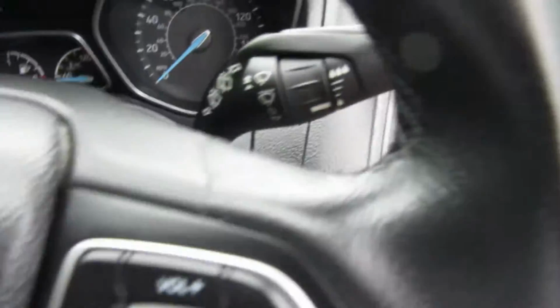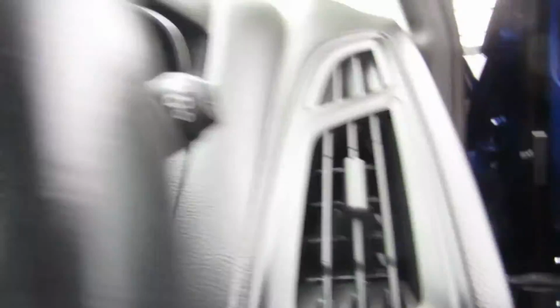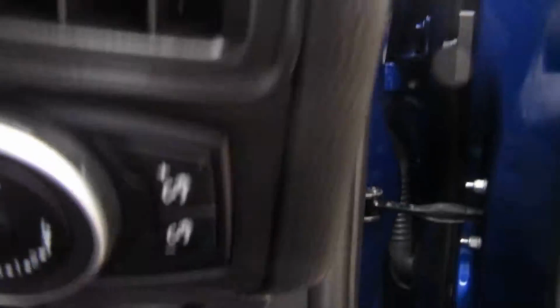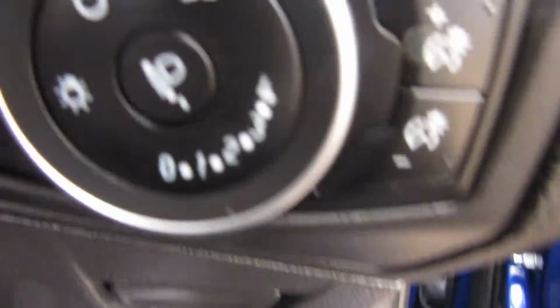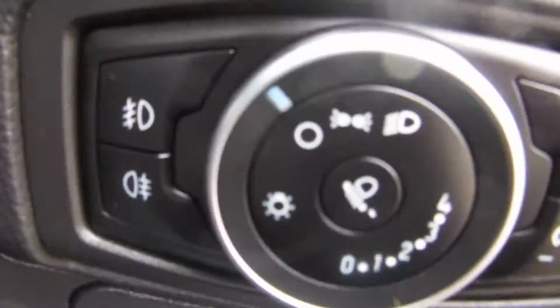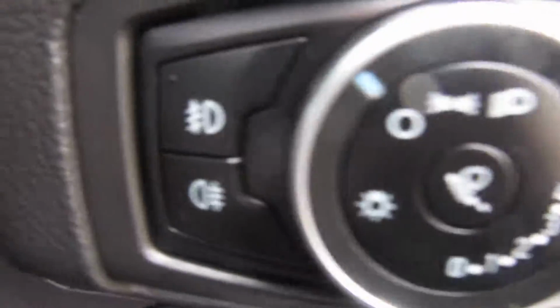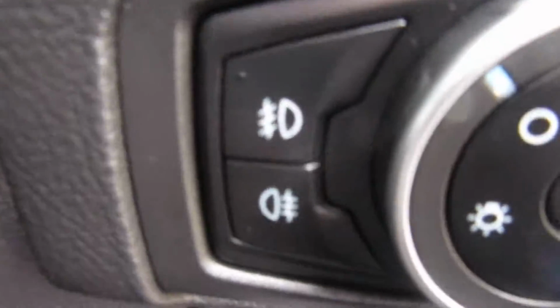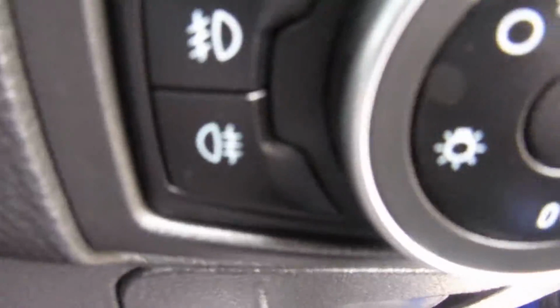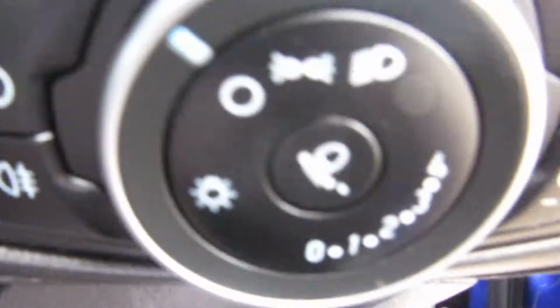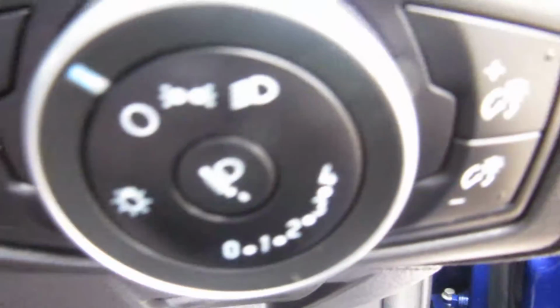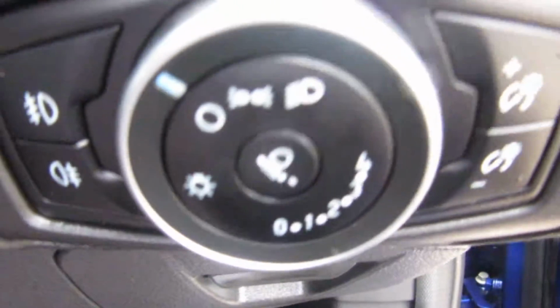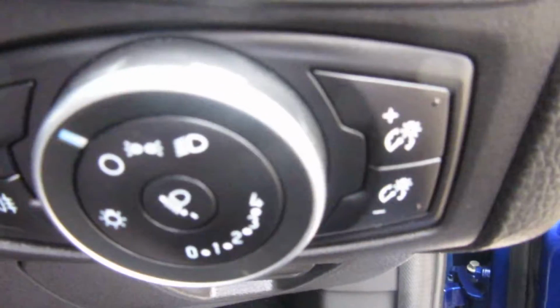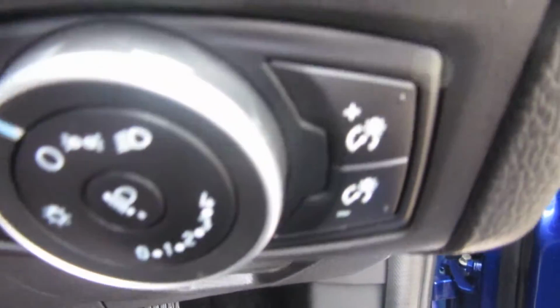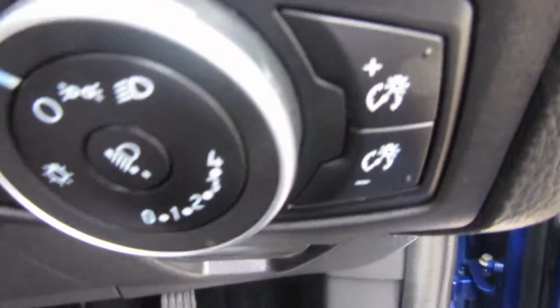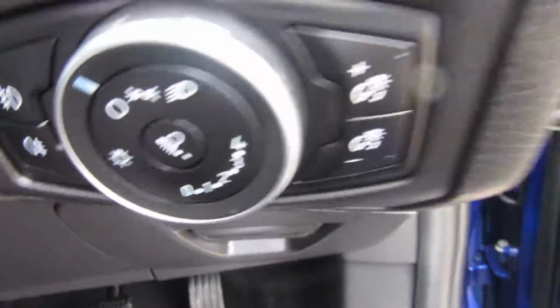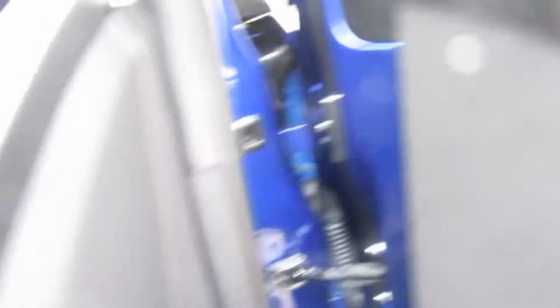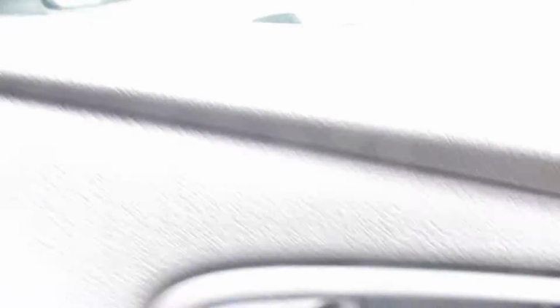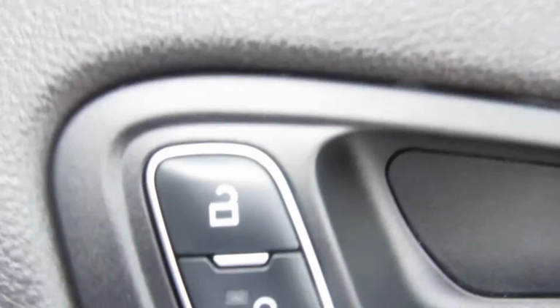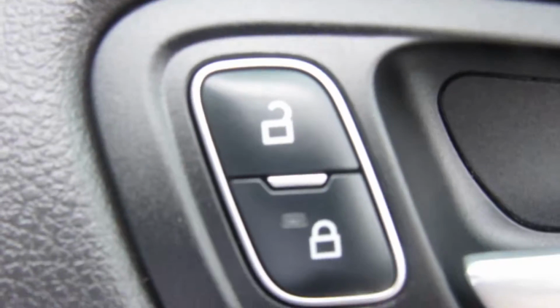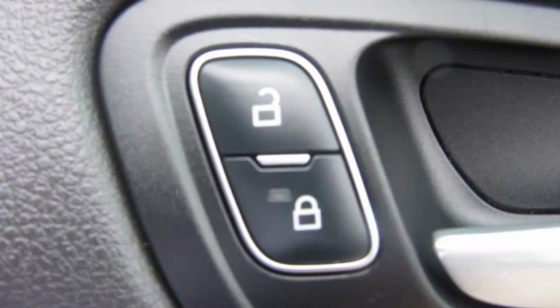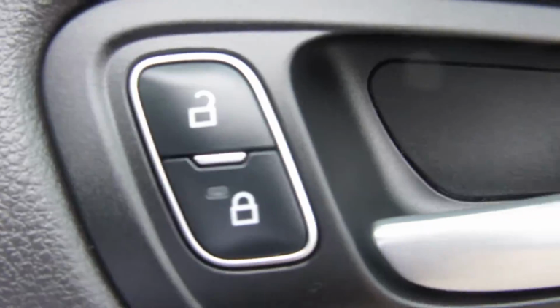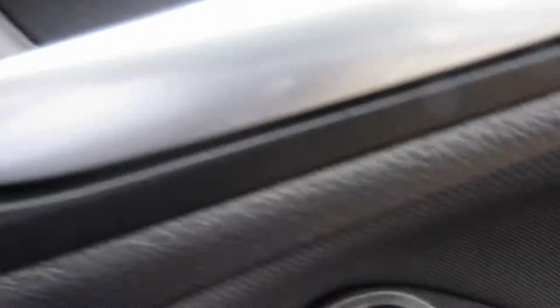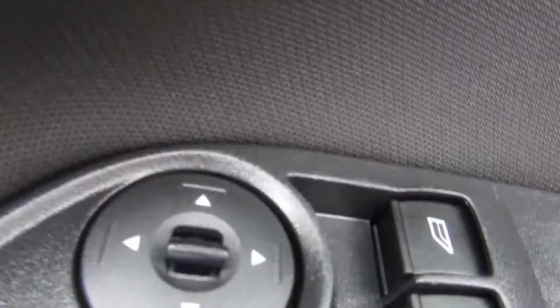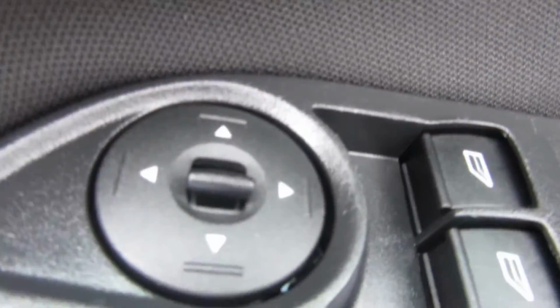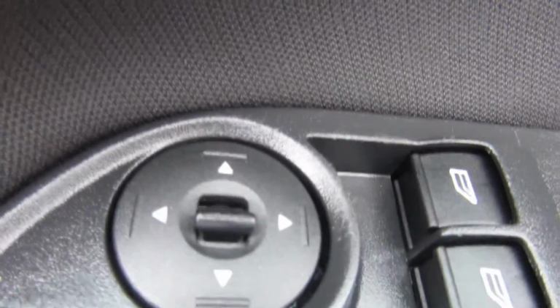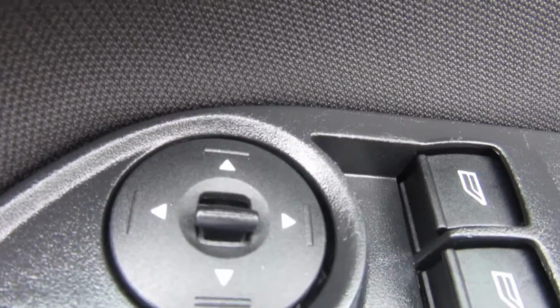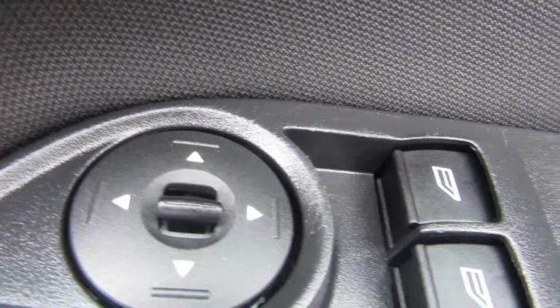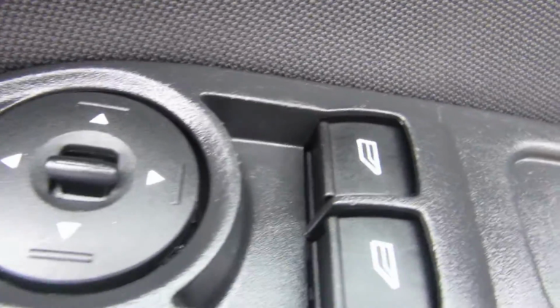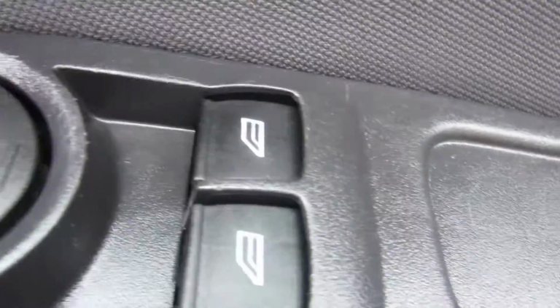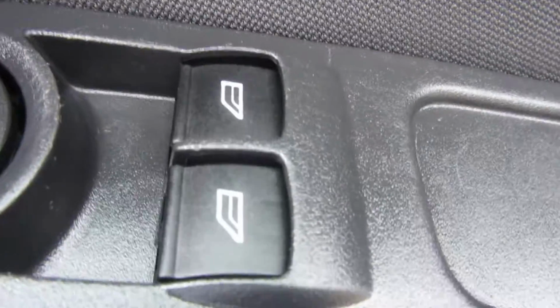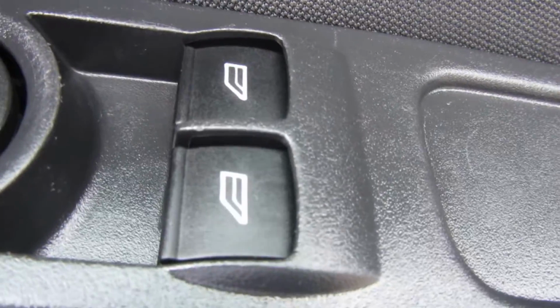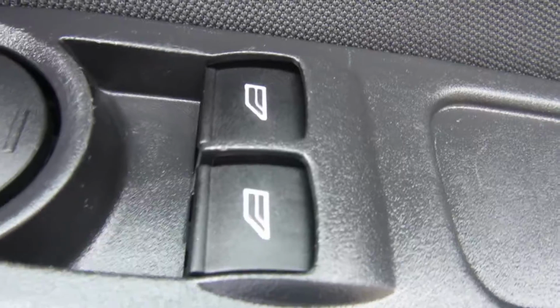Lights are down here — your front and rear fog lights, your main lights, and your dashboard lights. On the door you've got your central locking, your electric mirrors, and your electric front windows.